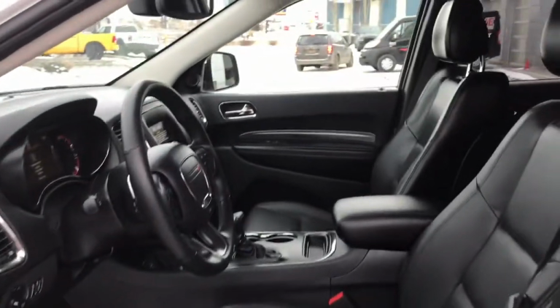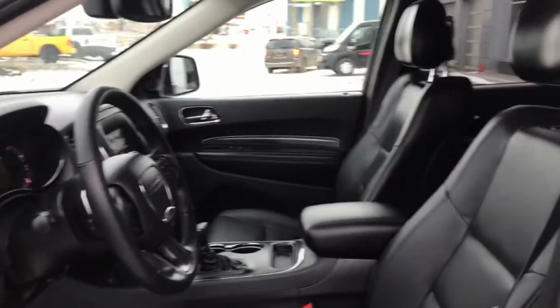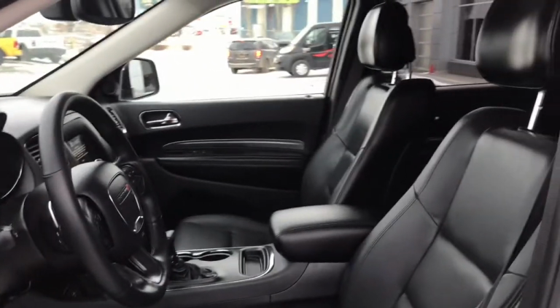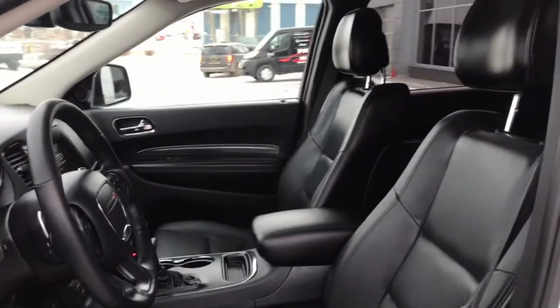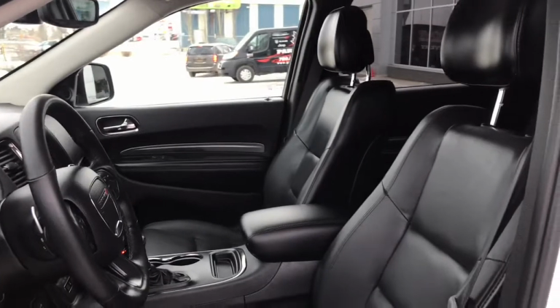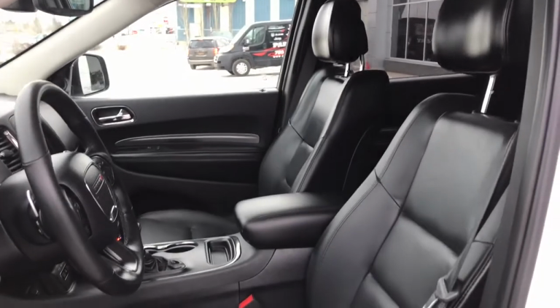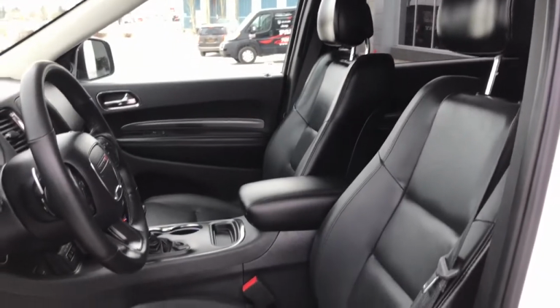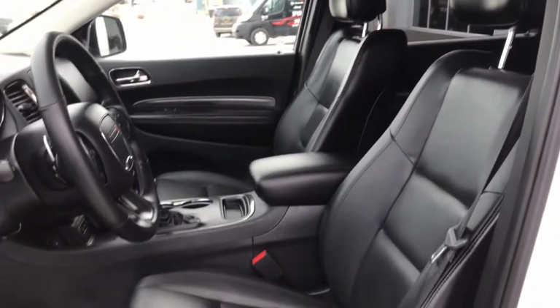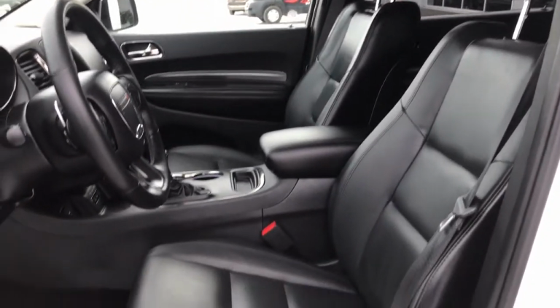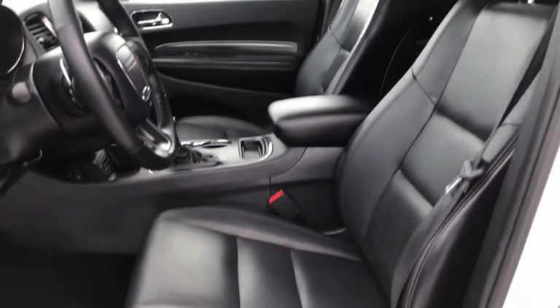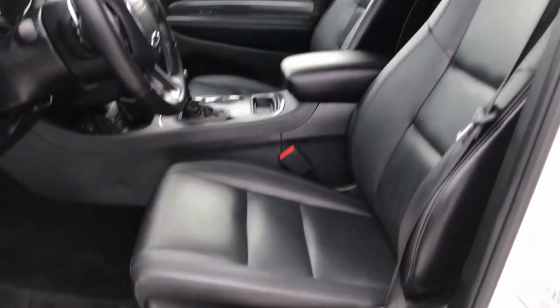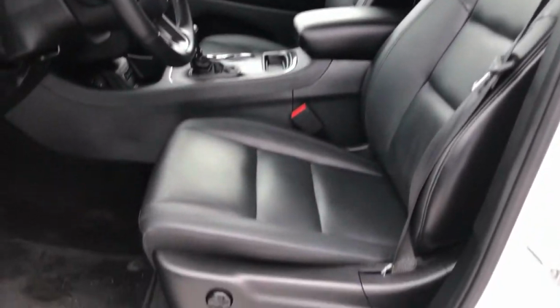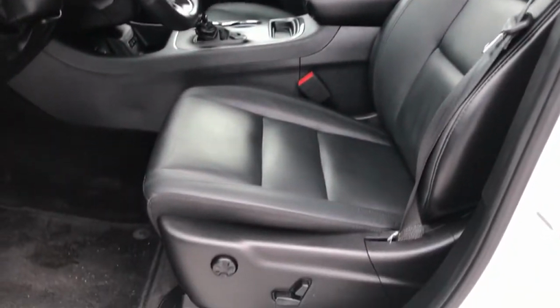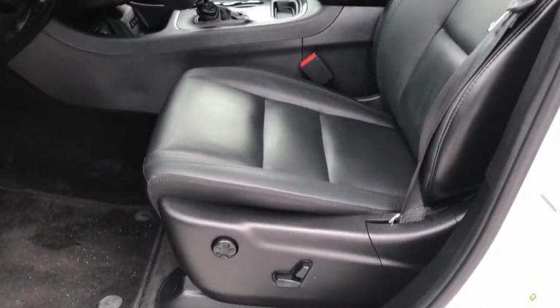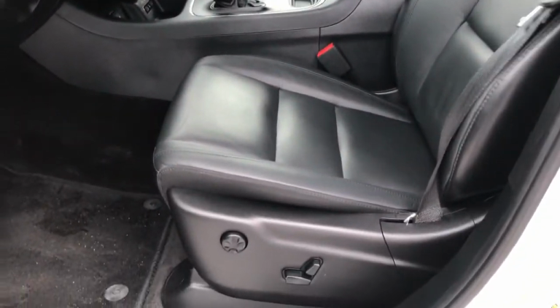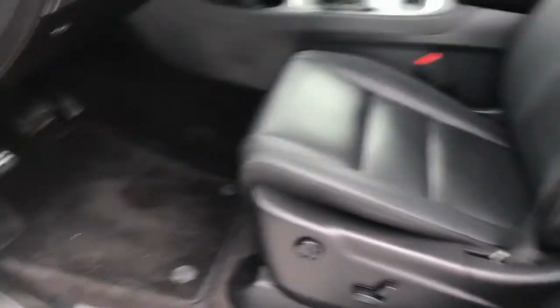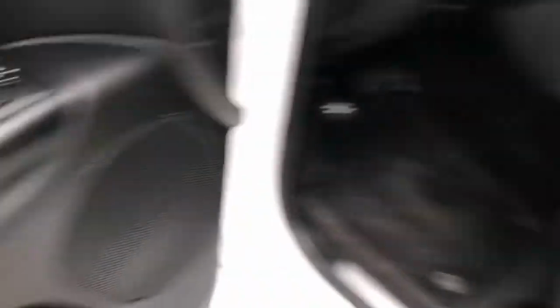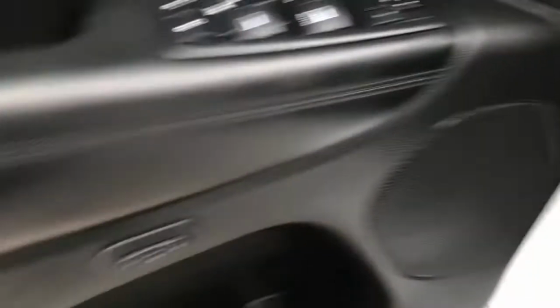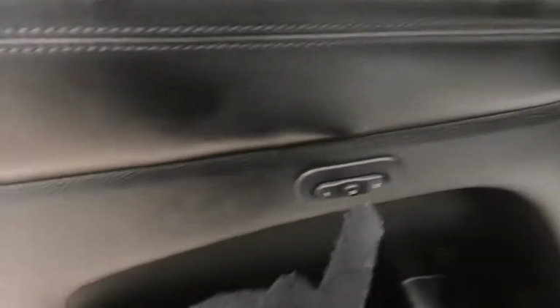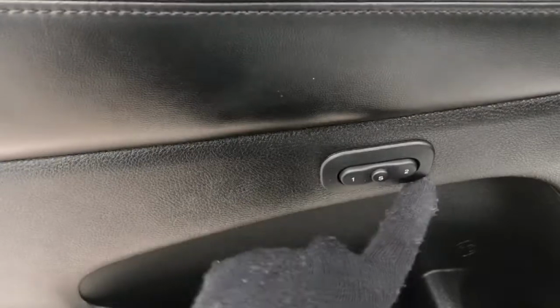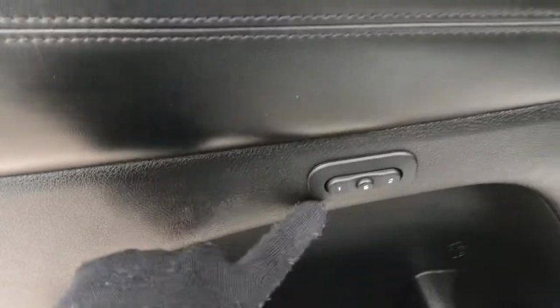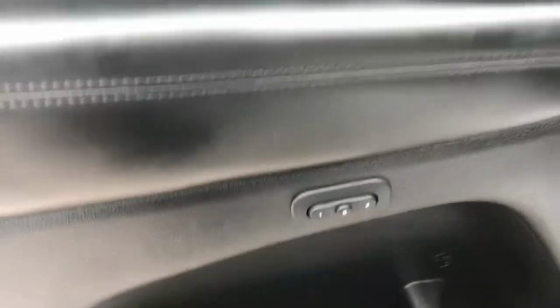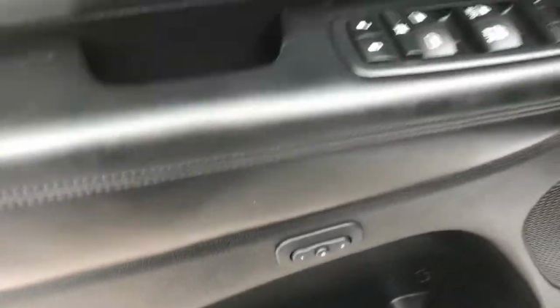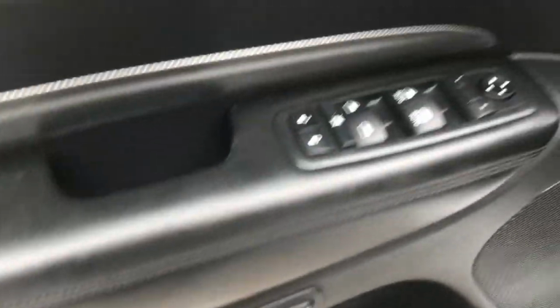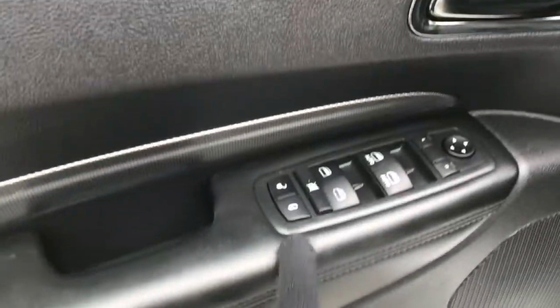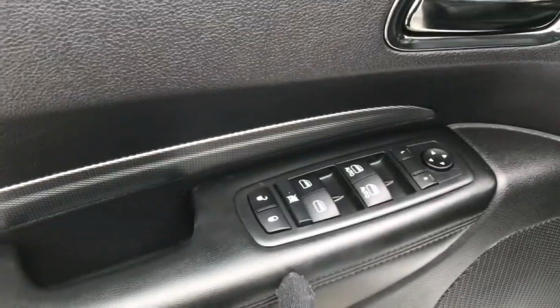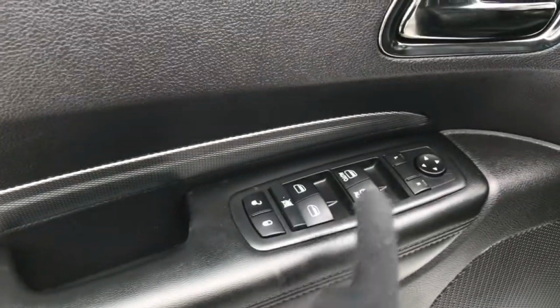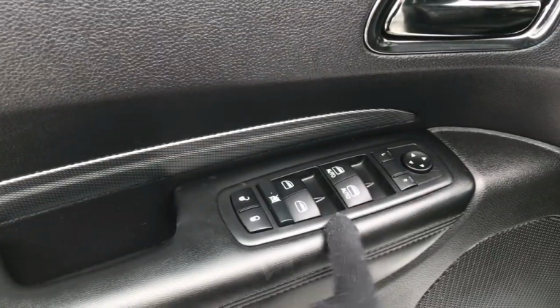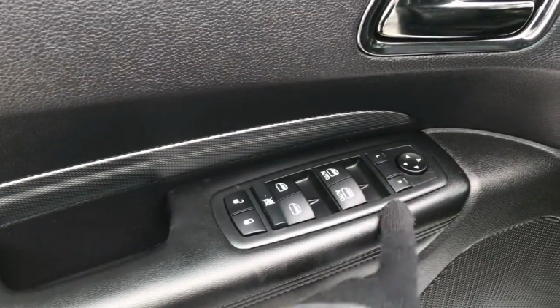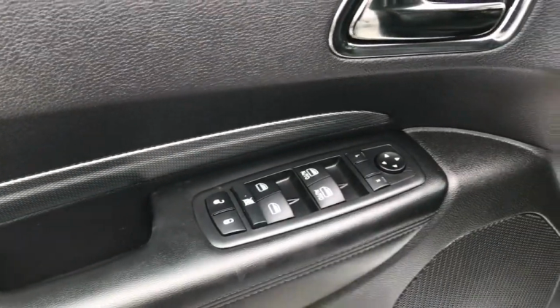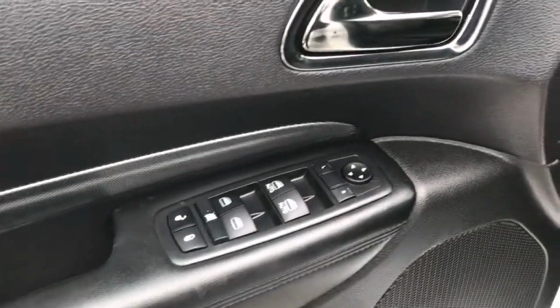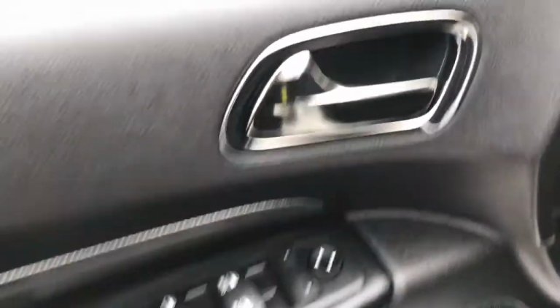Inside you have gorgeous black leather seating. The driver's seat is powered and you have memory seating located inside the door. You also have your power locks, power windows, and adjustable mirrors.